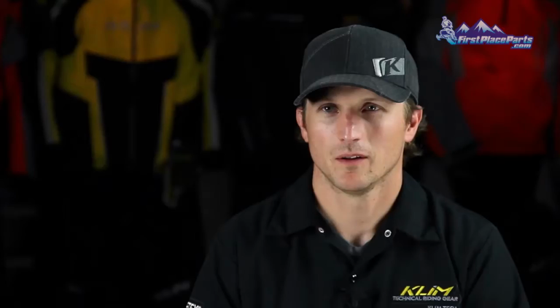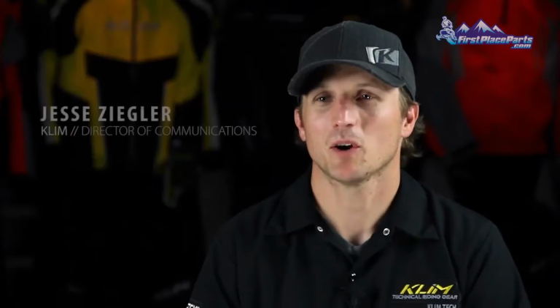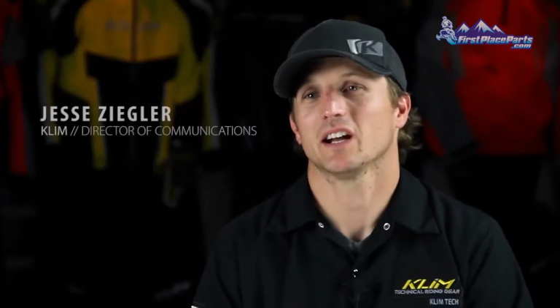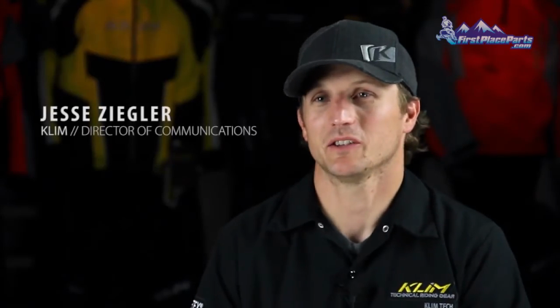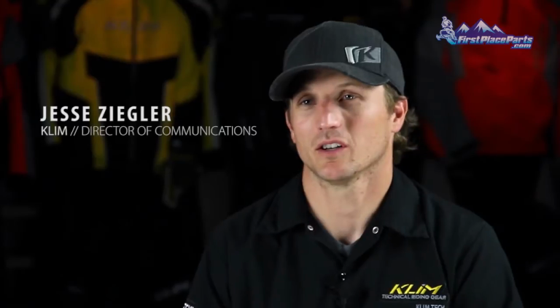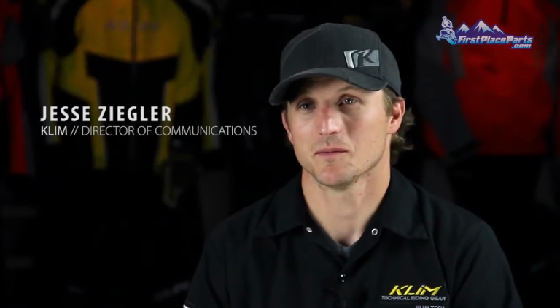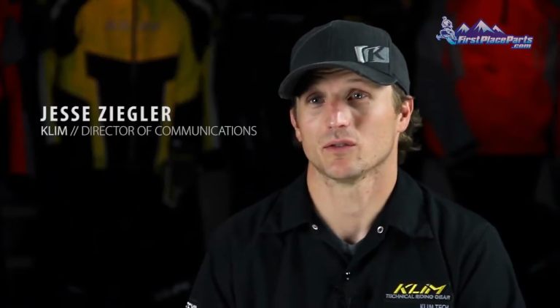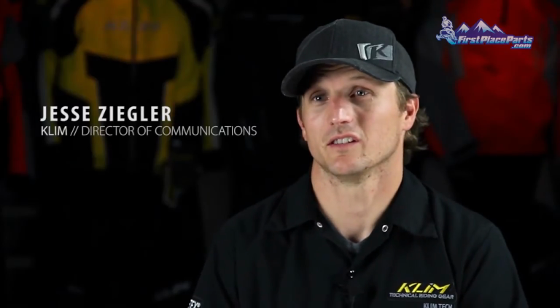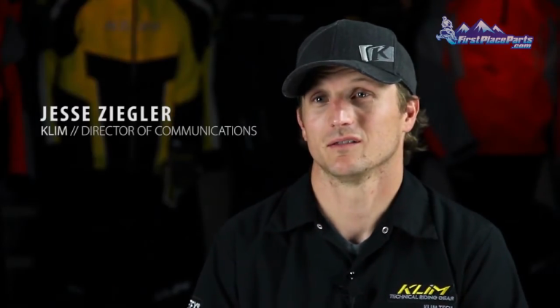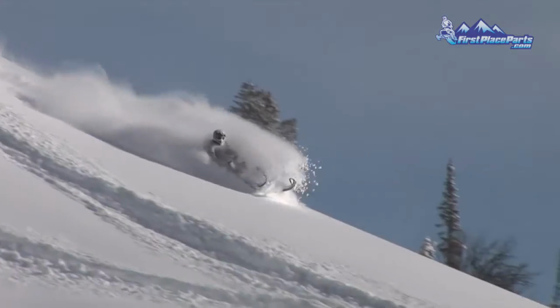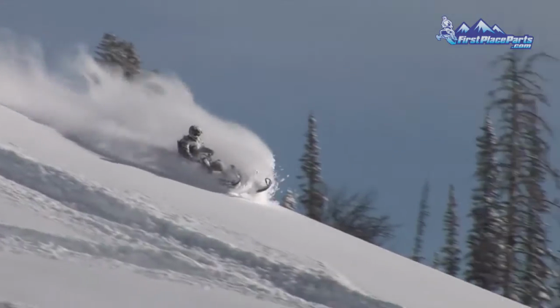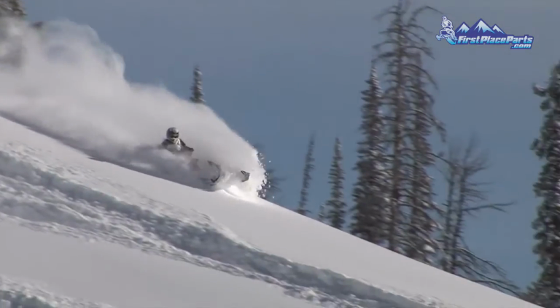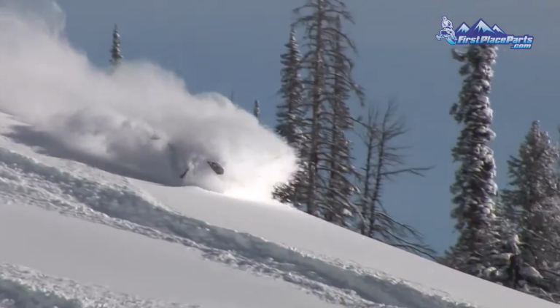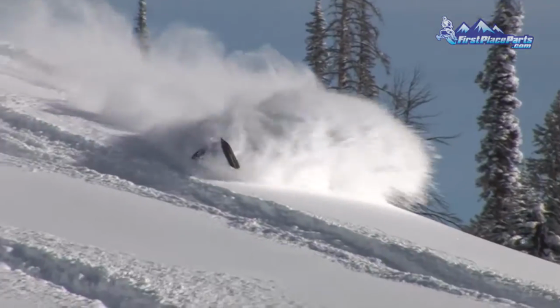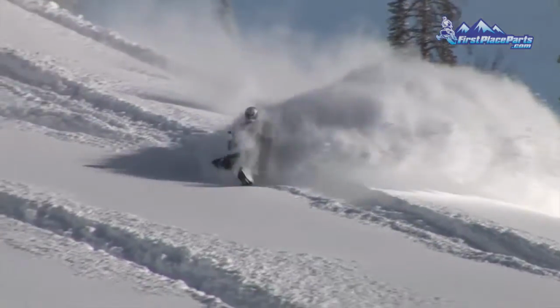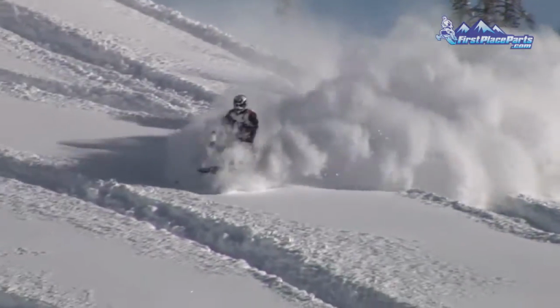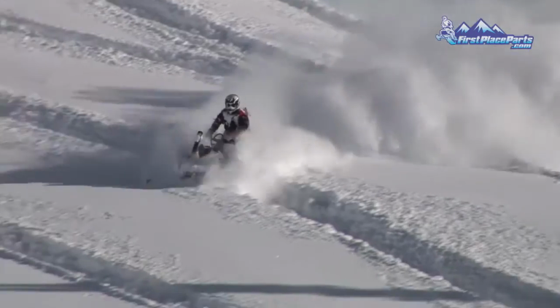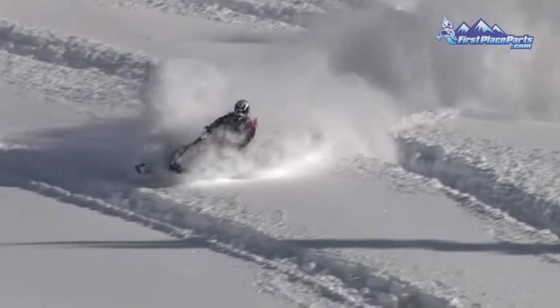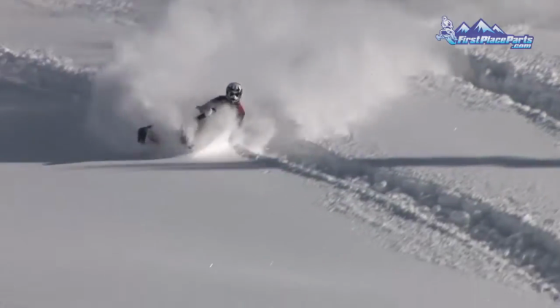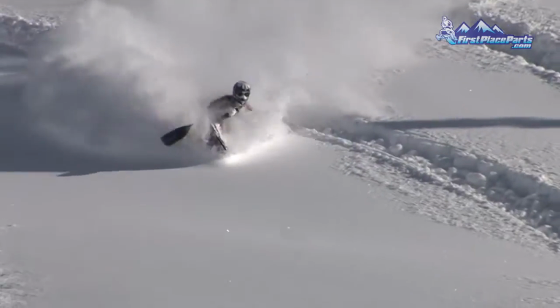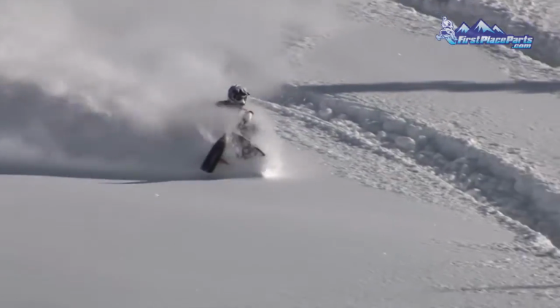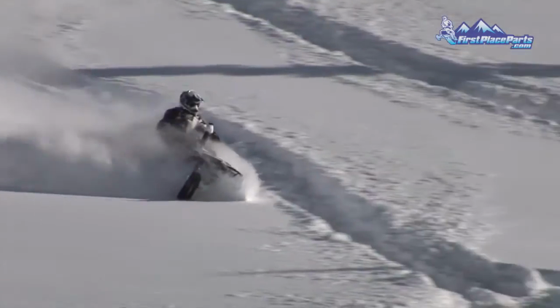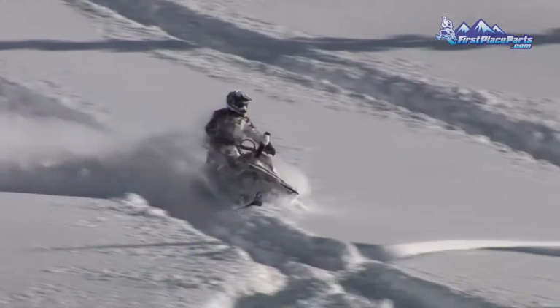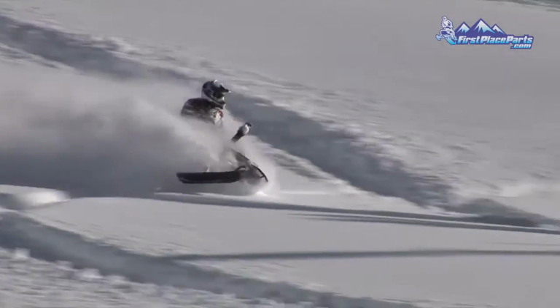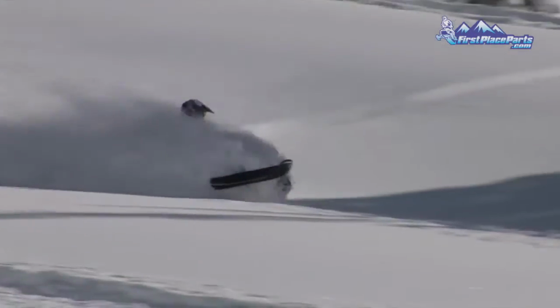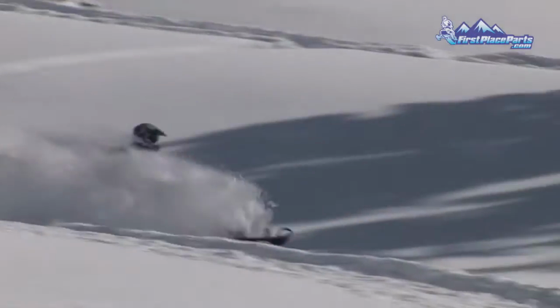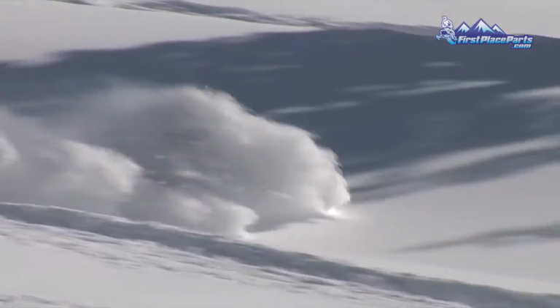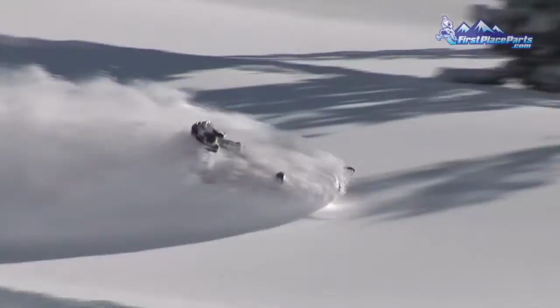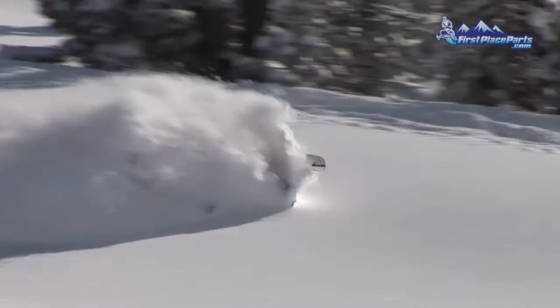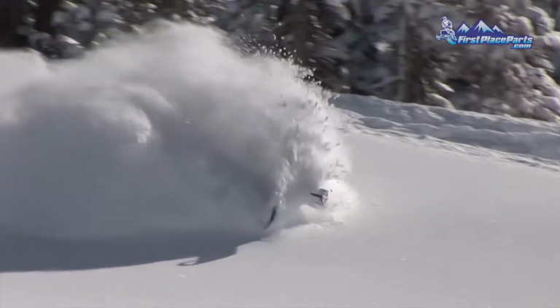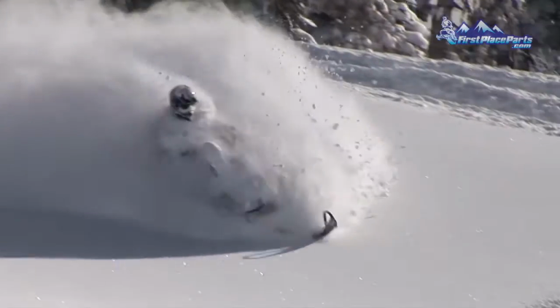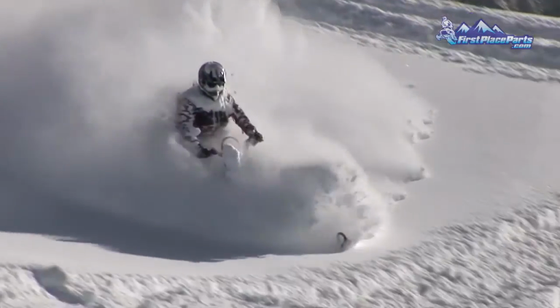The best part about riding in a Valdez parka is its amazing versatility. It's the most advanced snowmobiling parka on the snow with Gore-Tex Pro Shell and Comfort Mapping technology. And there's no secret why it's been Klein's most popular garment for a decade.